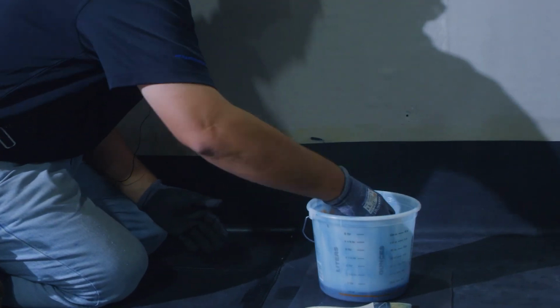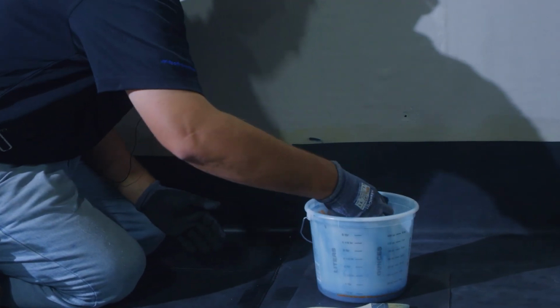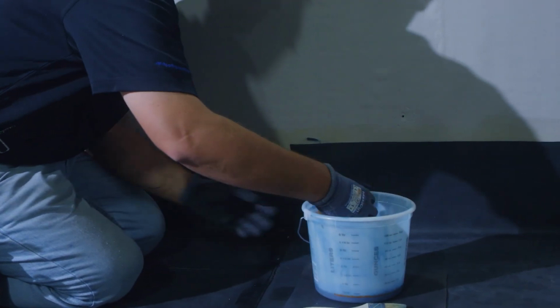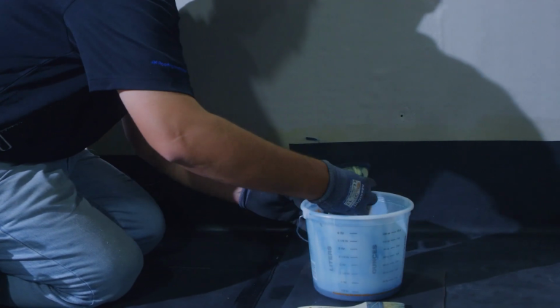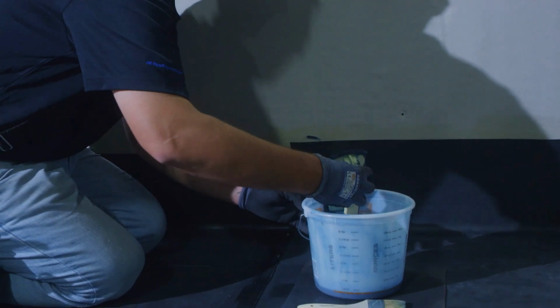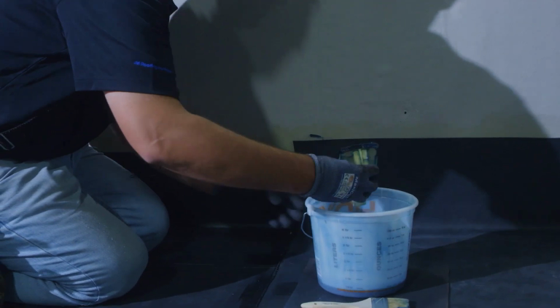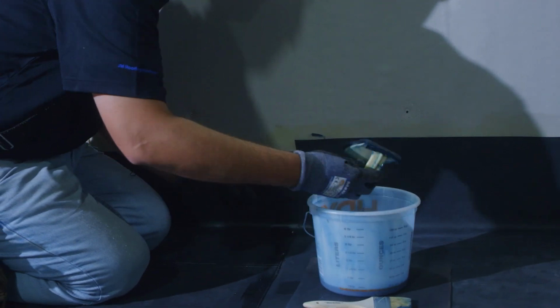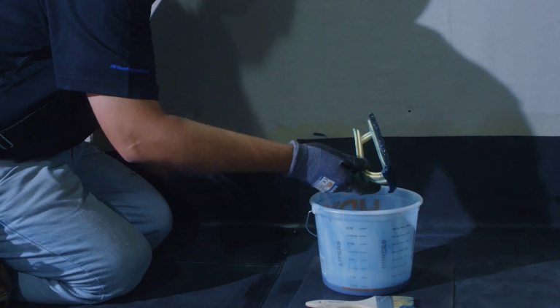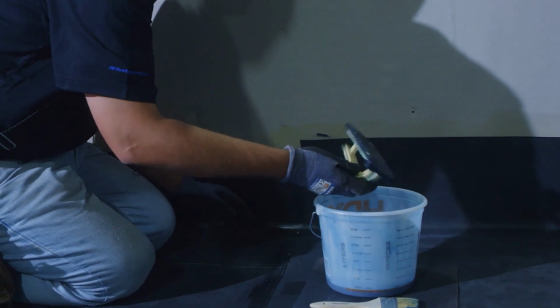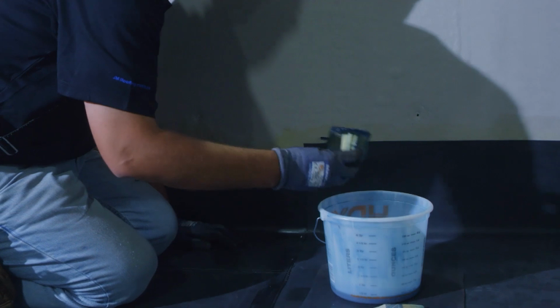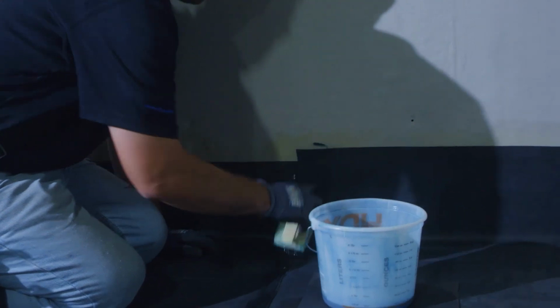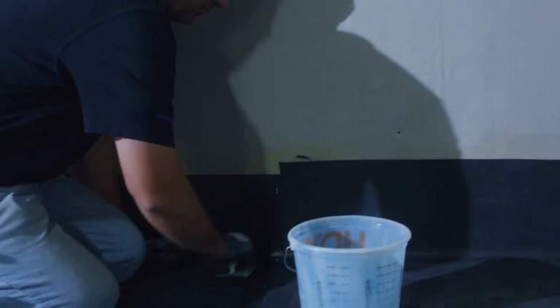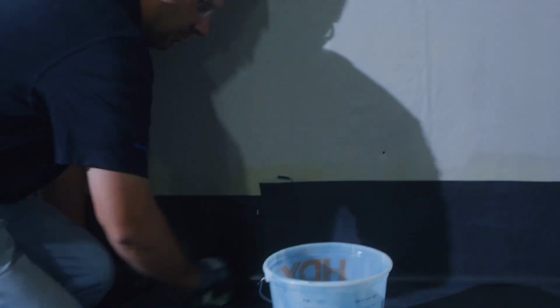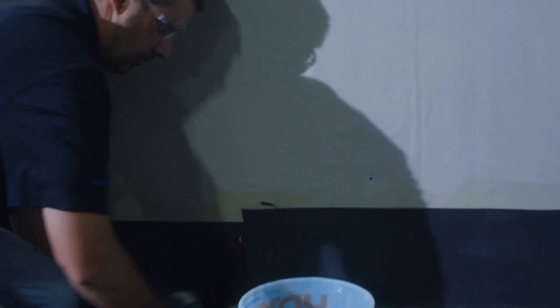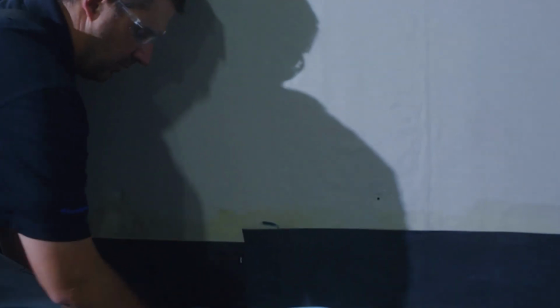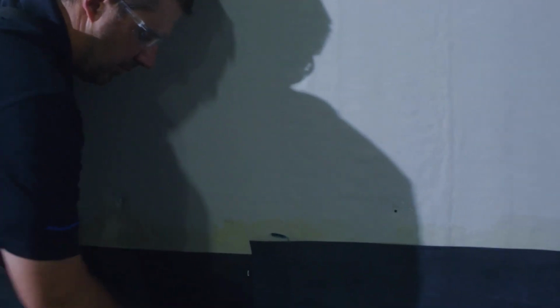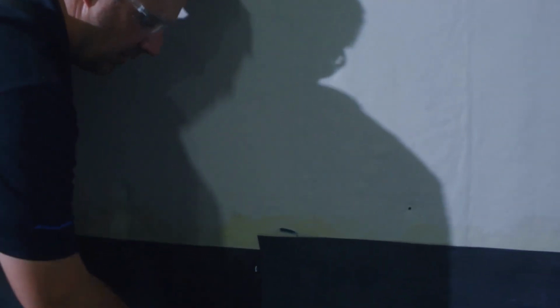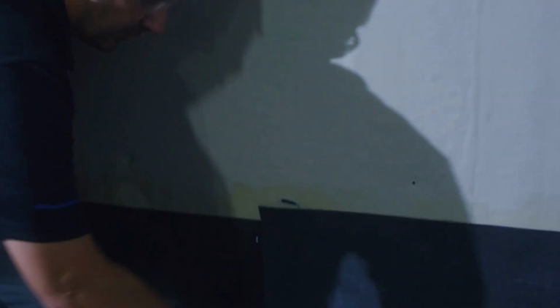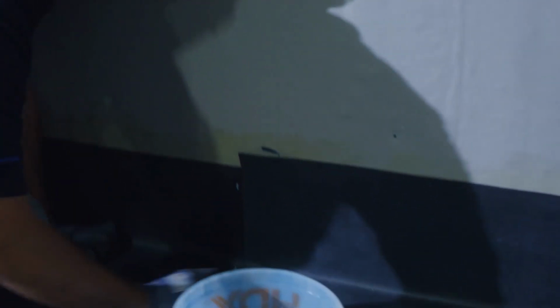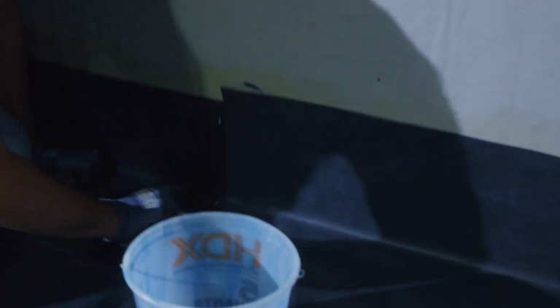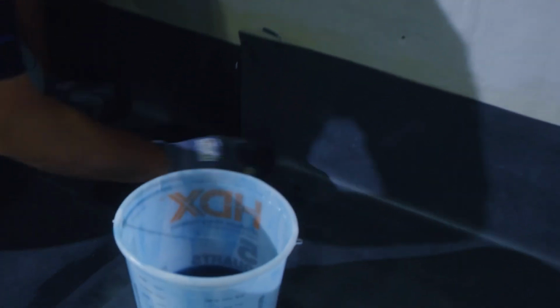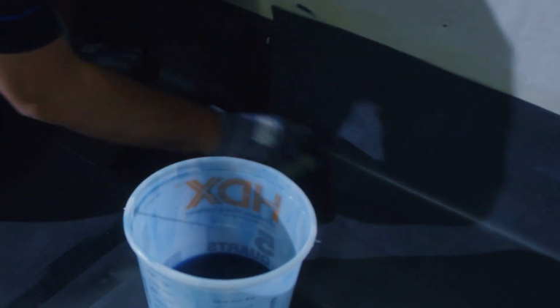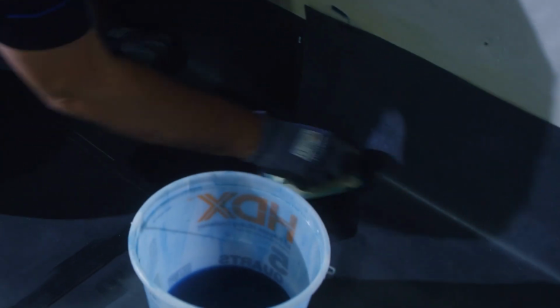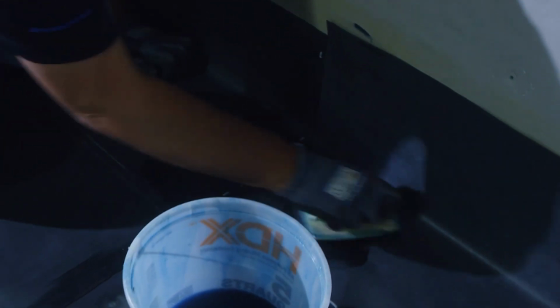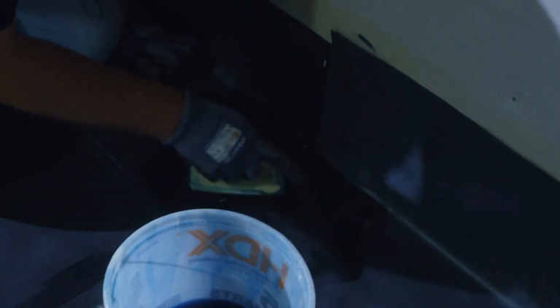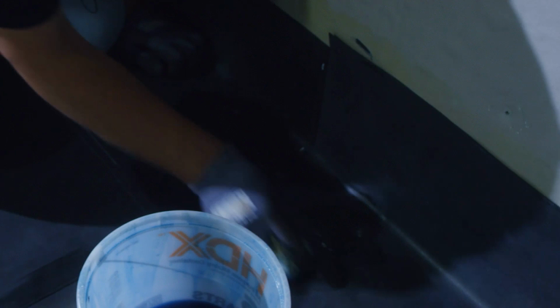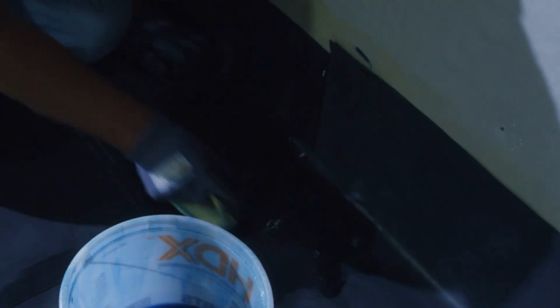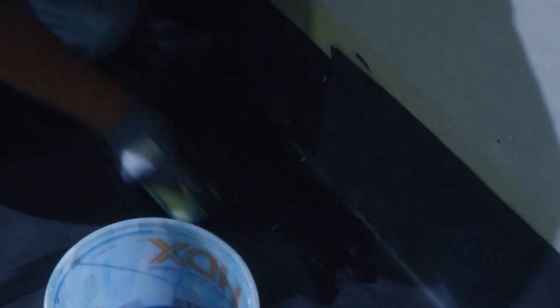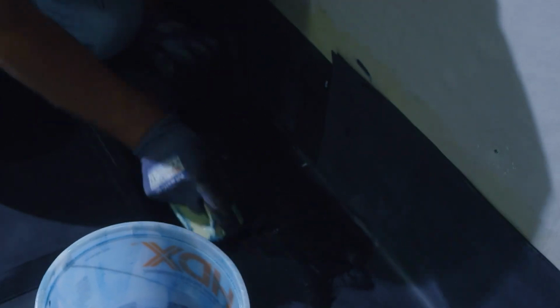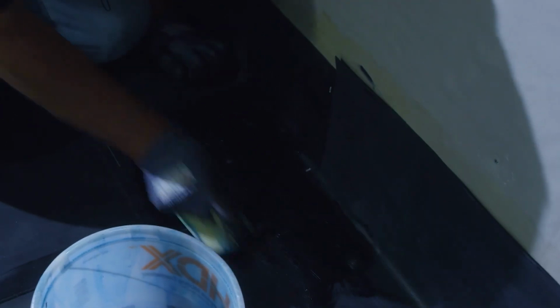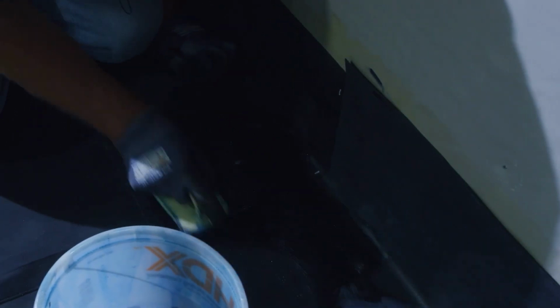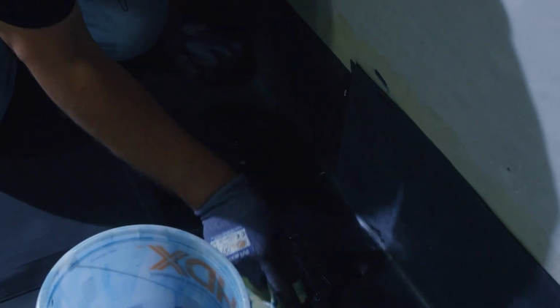We'll prime the area. Just as with all priming practices, we want to ensure that our primer will extend beyond where our patch goes.